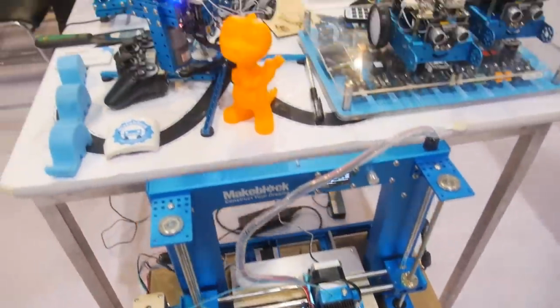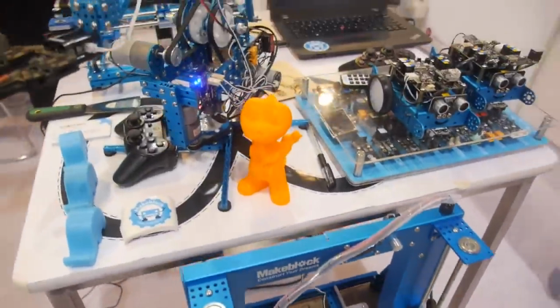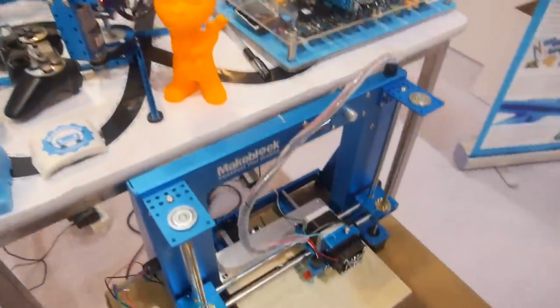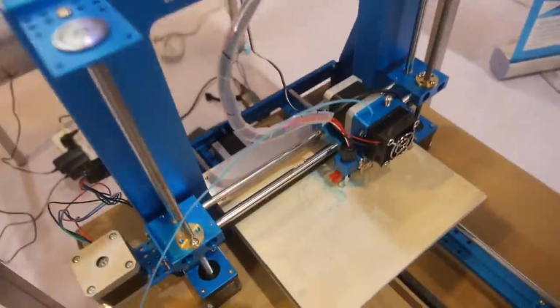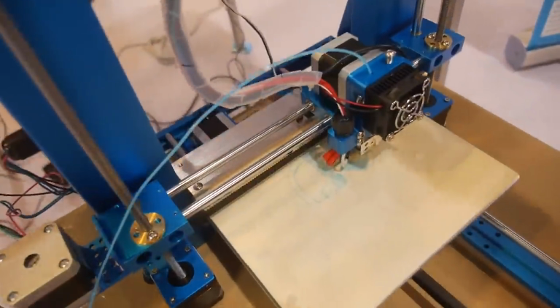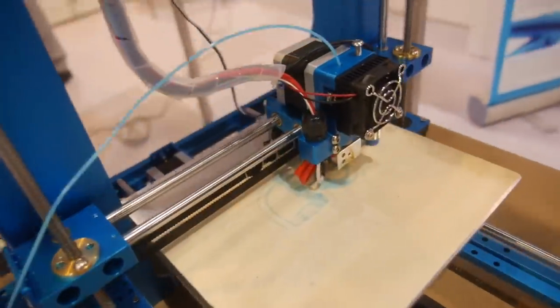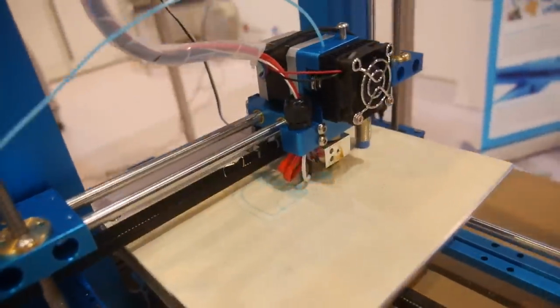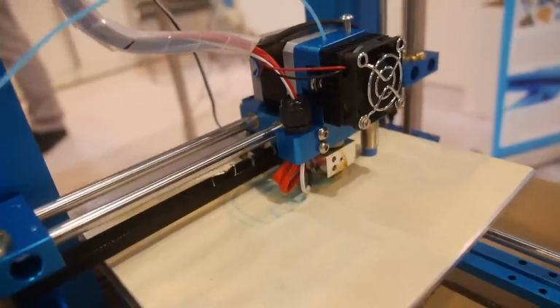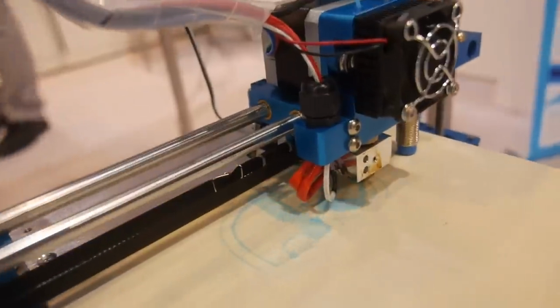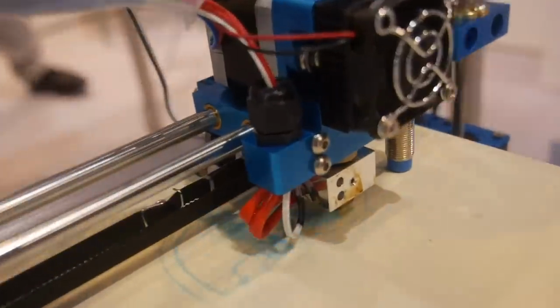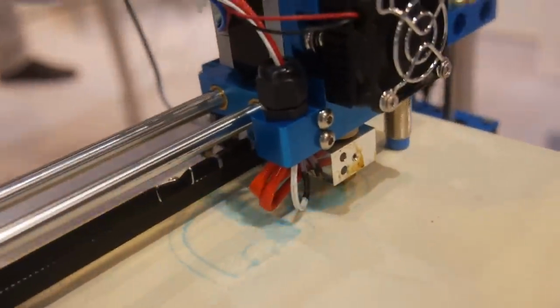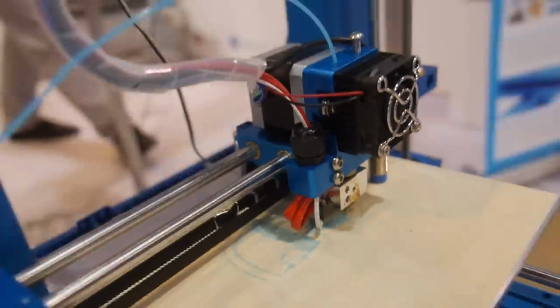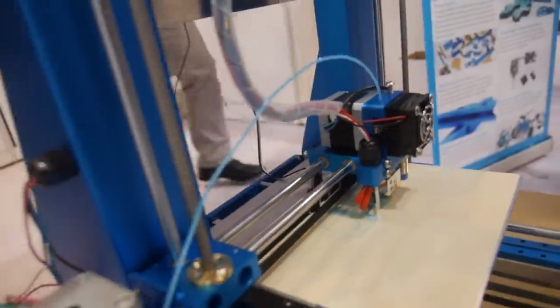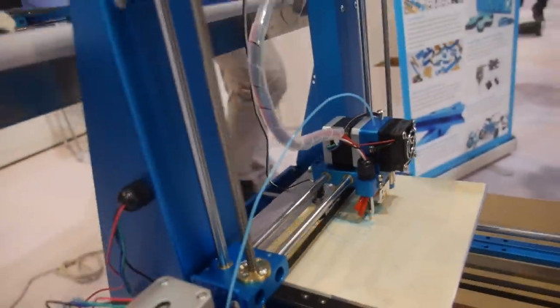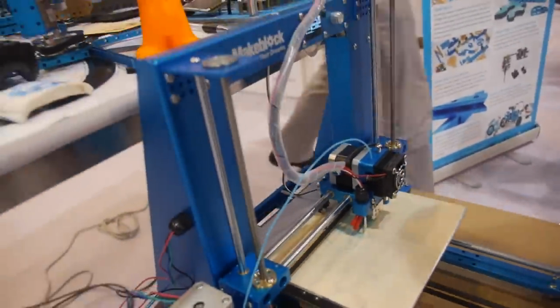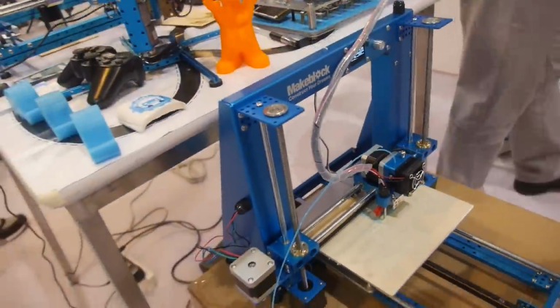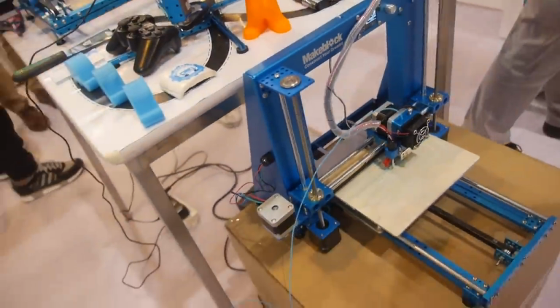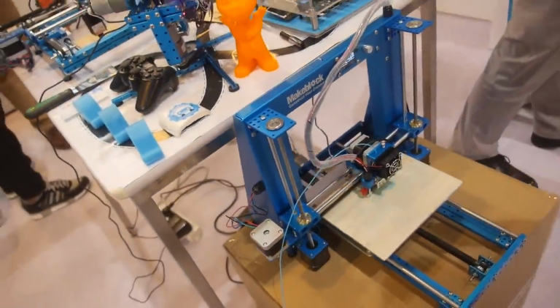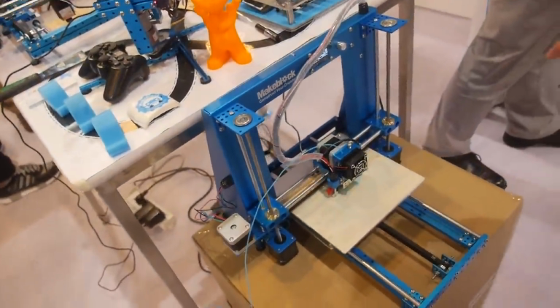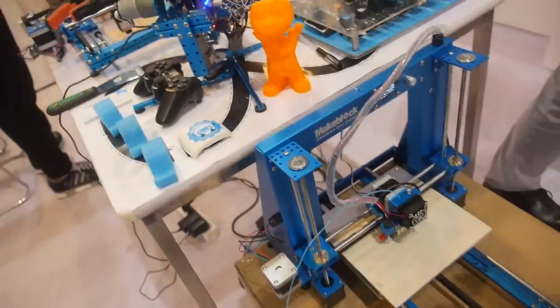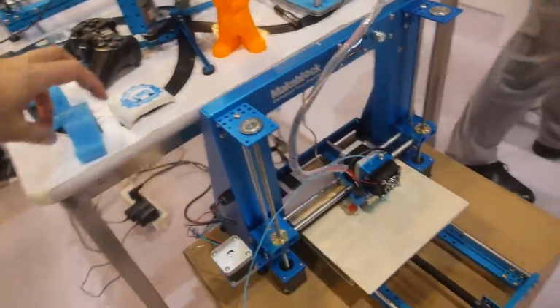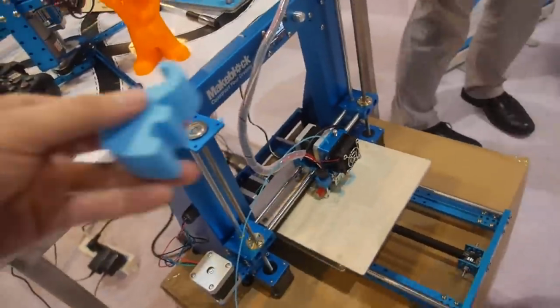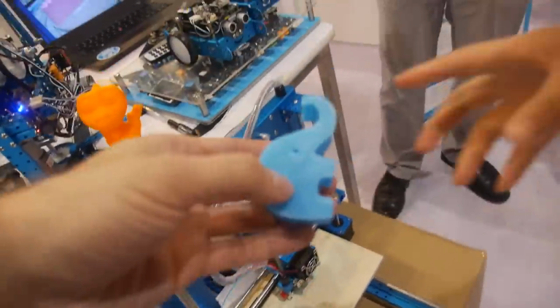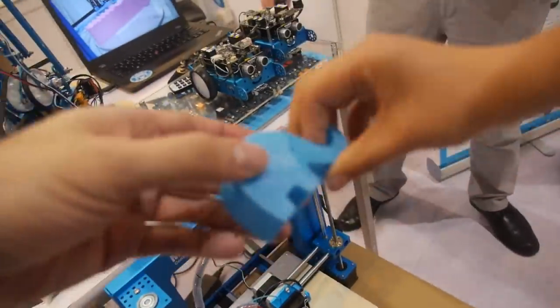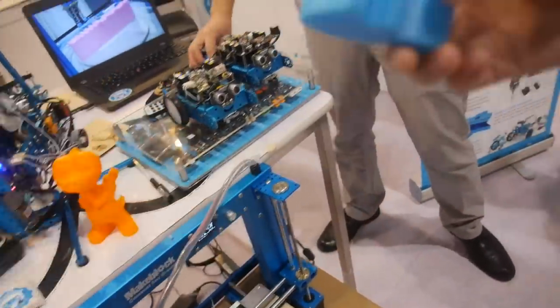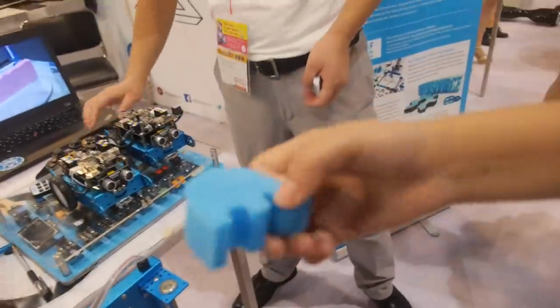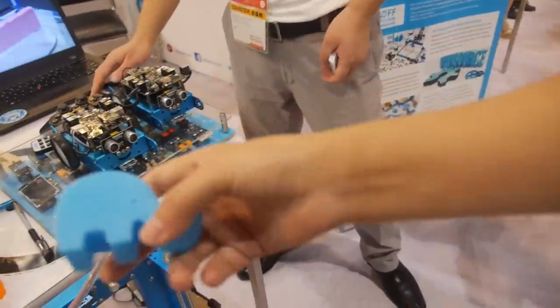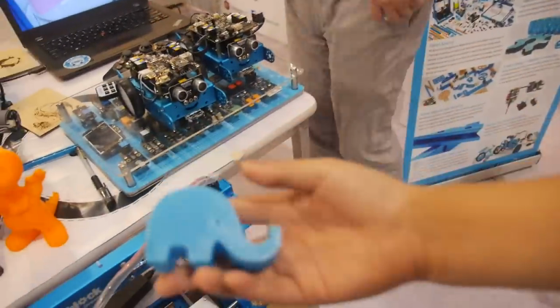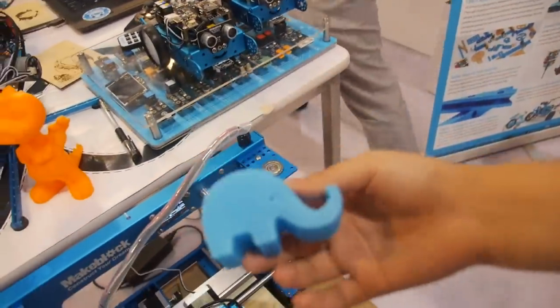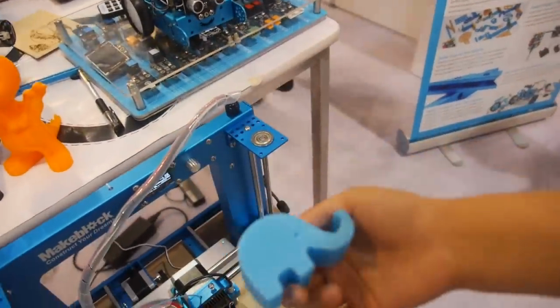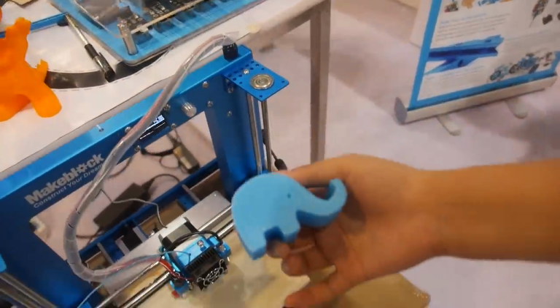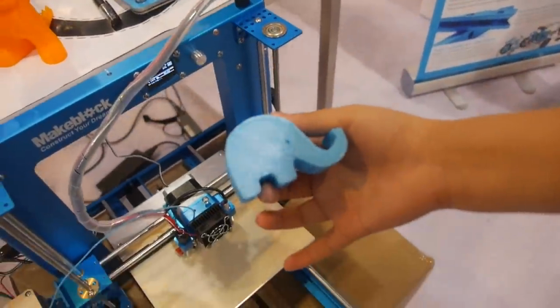This is a 3D printer. Users can DIY the 3D printer by themselves. It's printing the elephants right now. Printing this? Yeah. This is the elephant printed by this 3D printer.